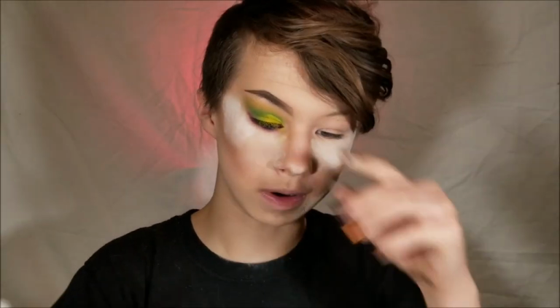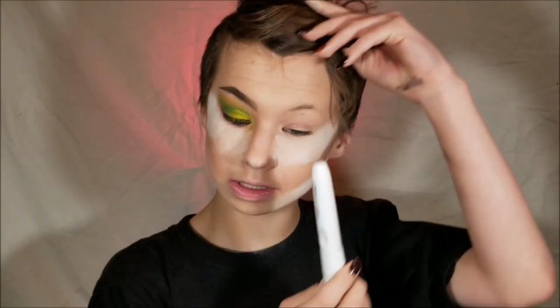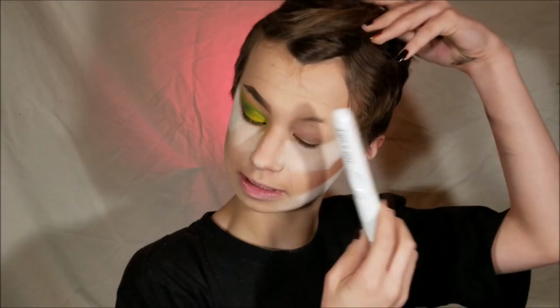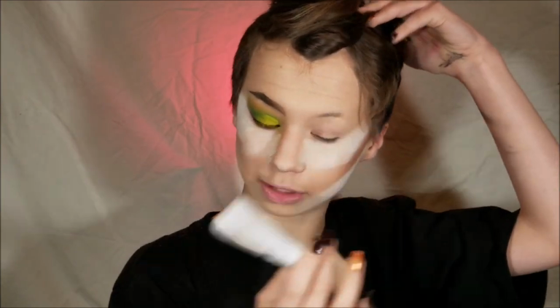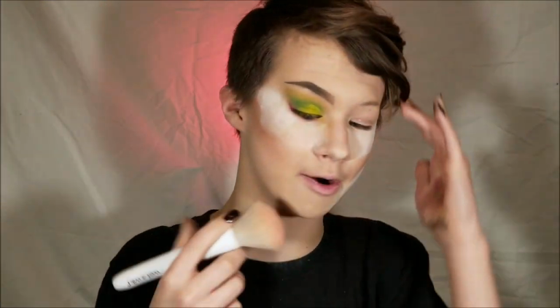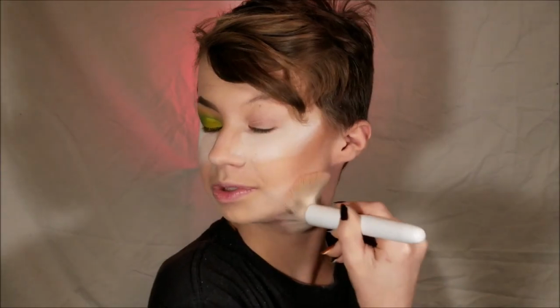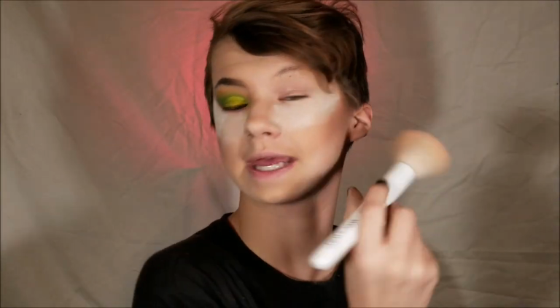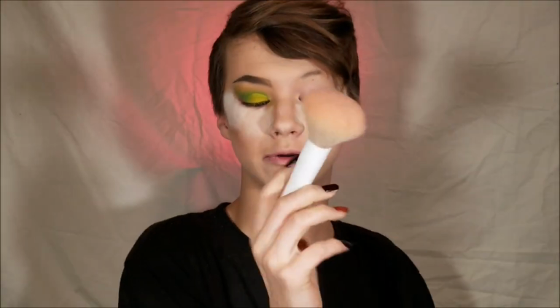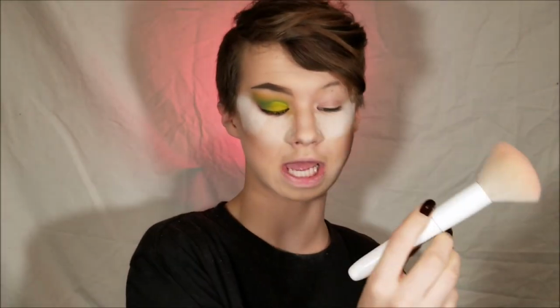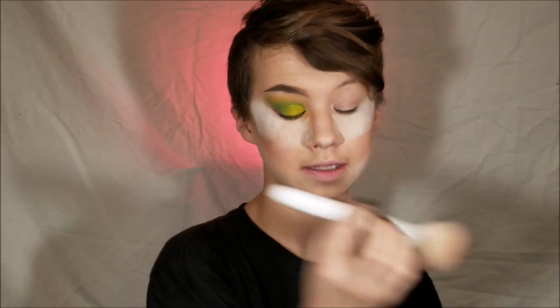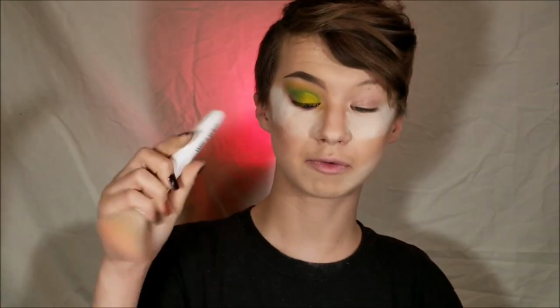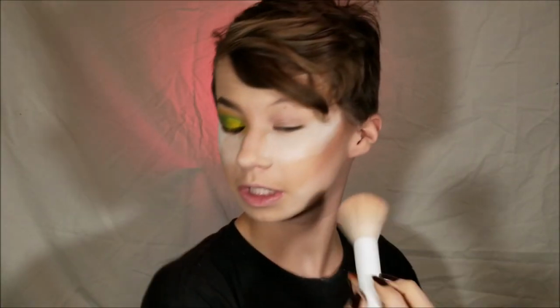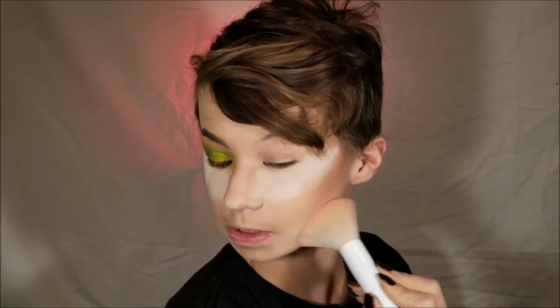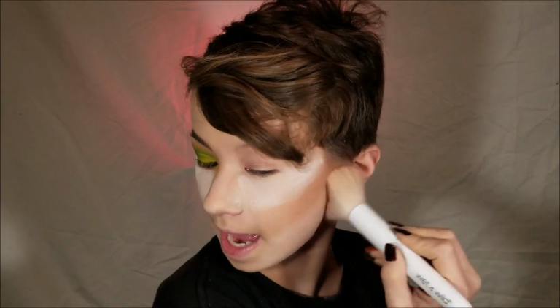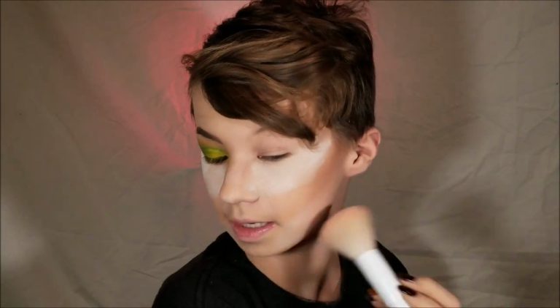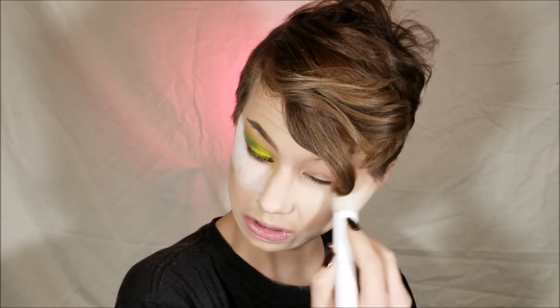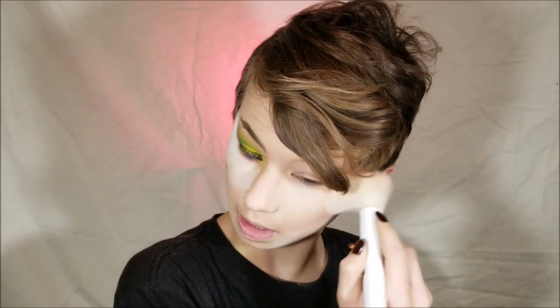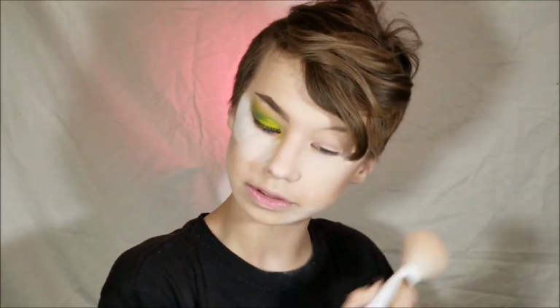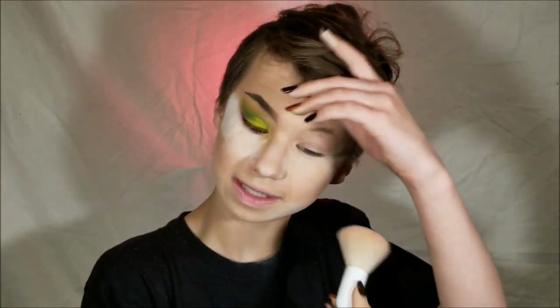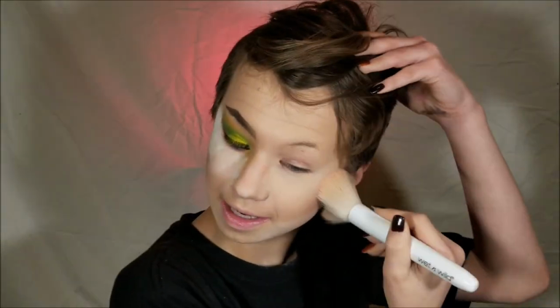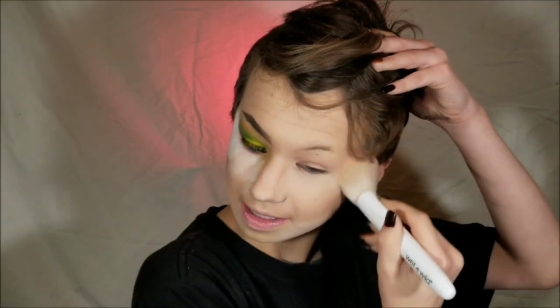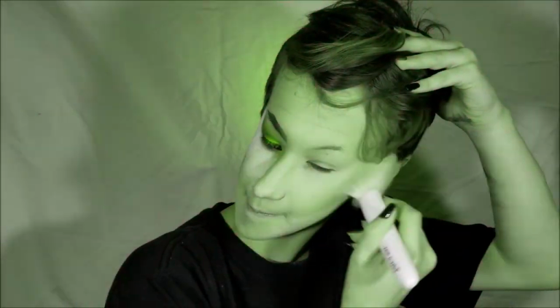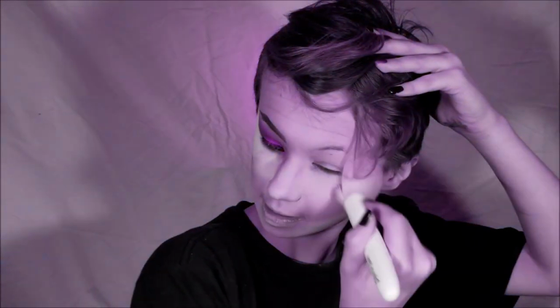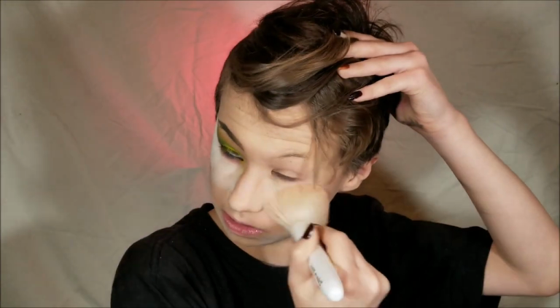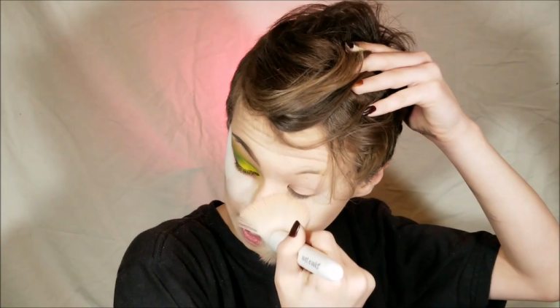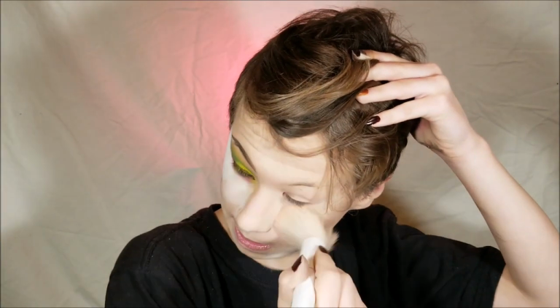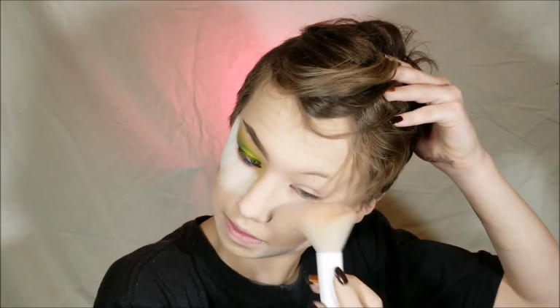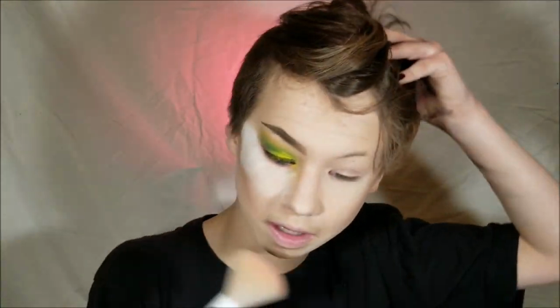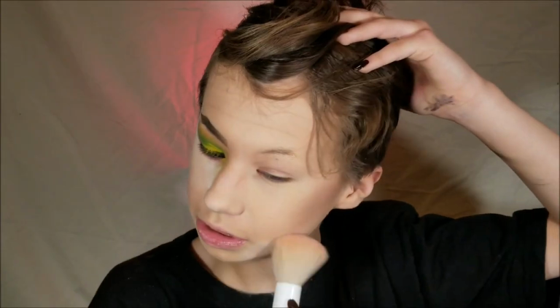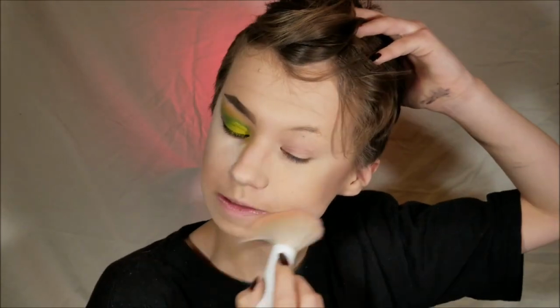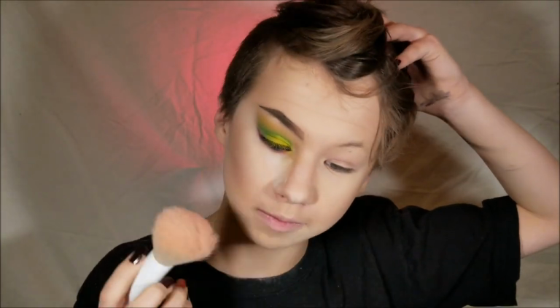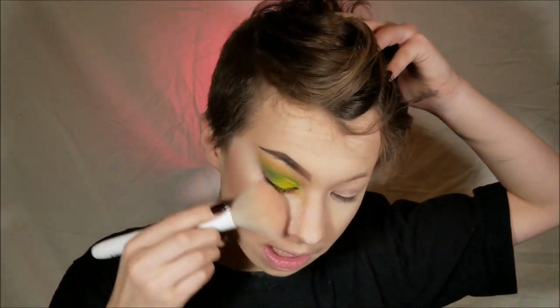What am I going to do with this natural brow? I'm just going to take a powder brush - this is a Wet and Wild brush - and tap it in, especially underneath this eye. It is imperative to get rid of it. I'm actually starting to look like a normal person again.